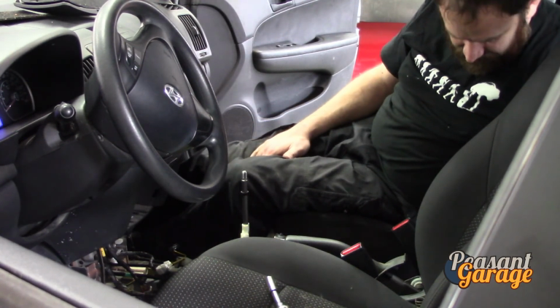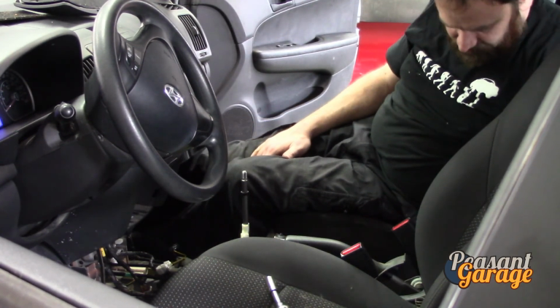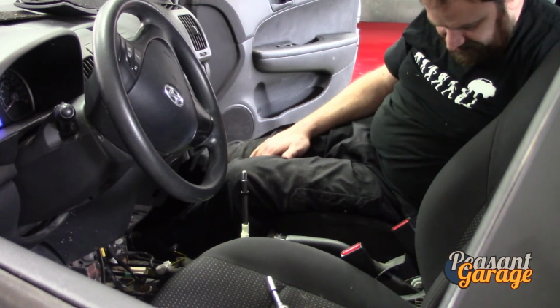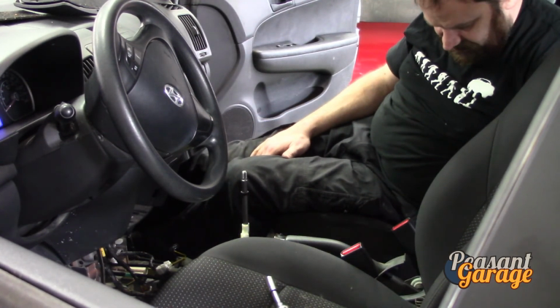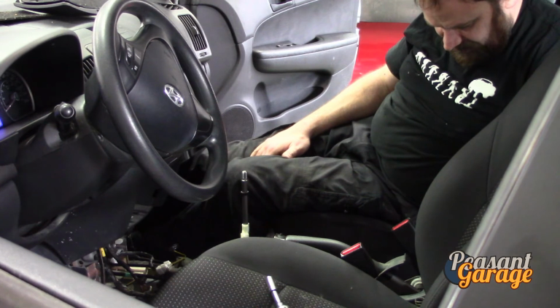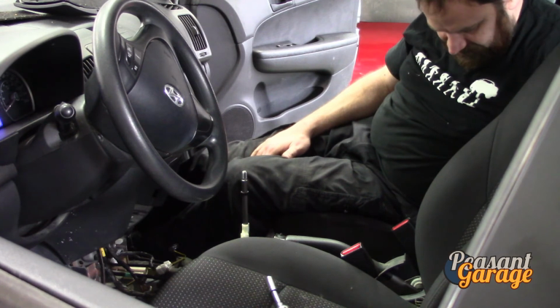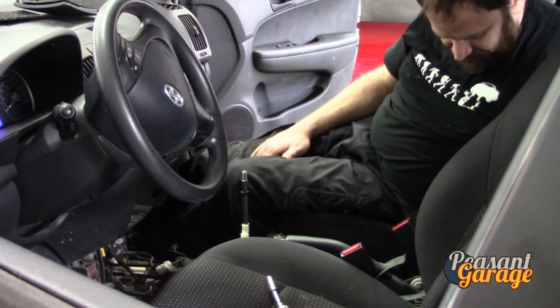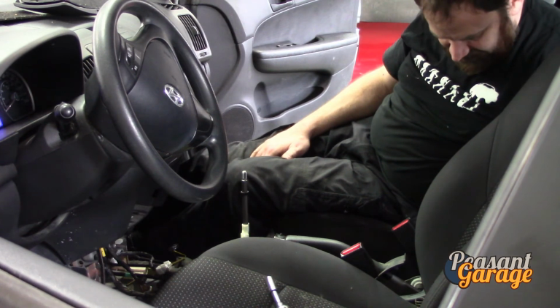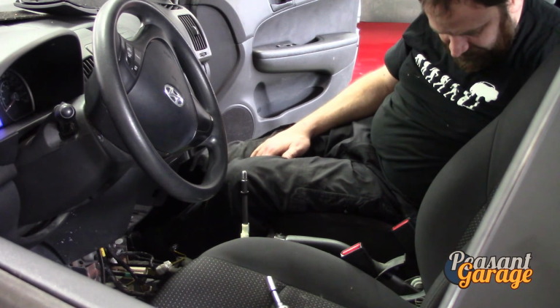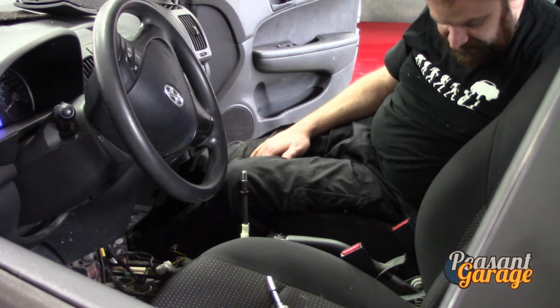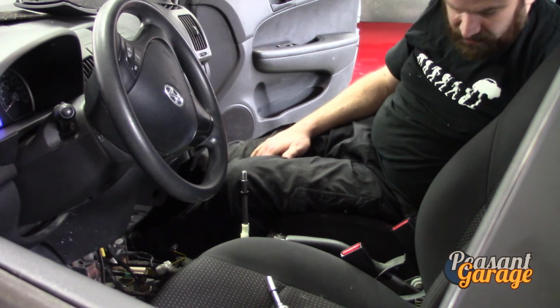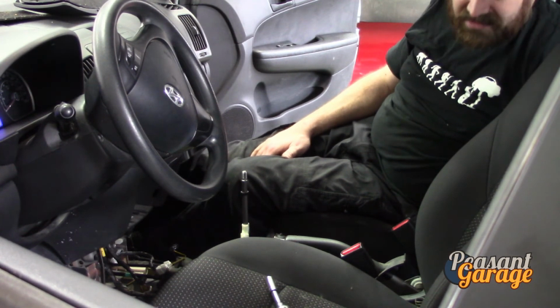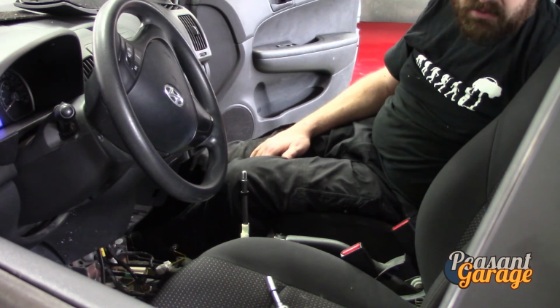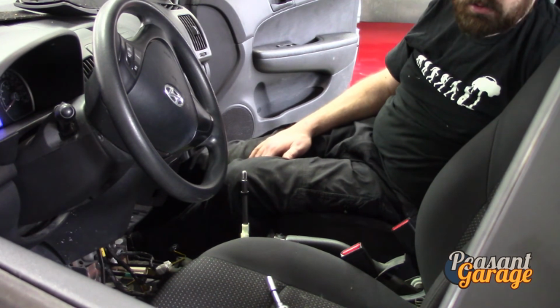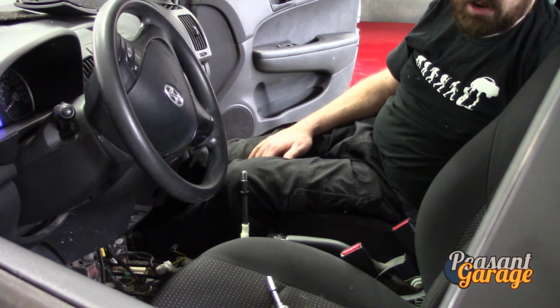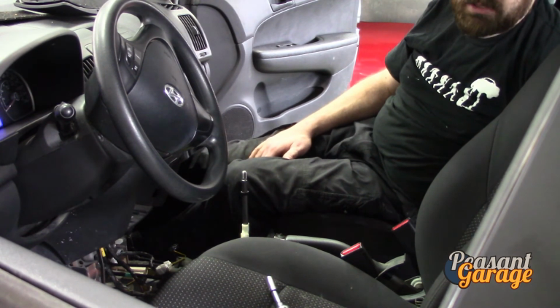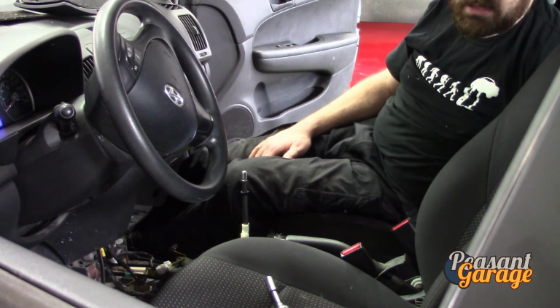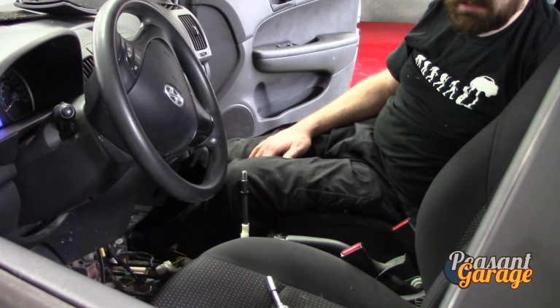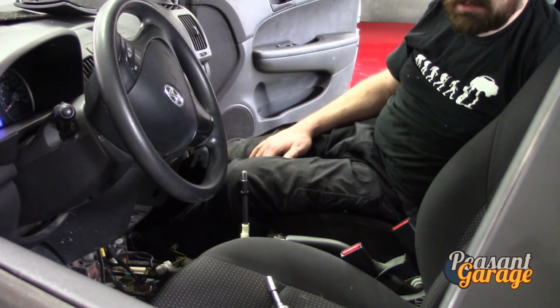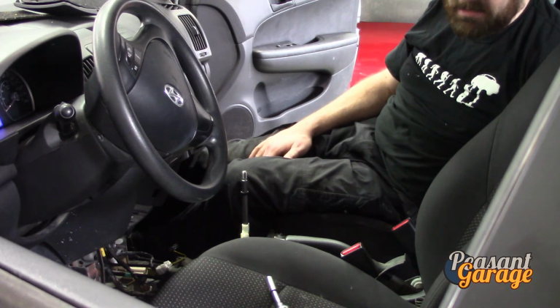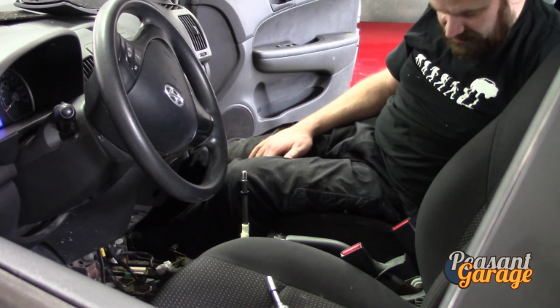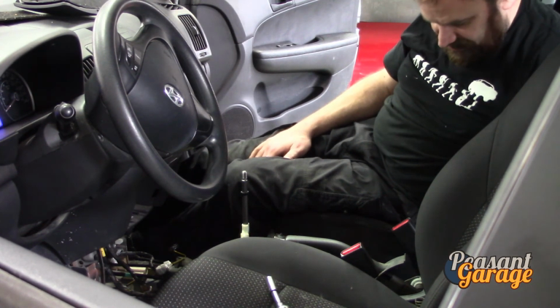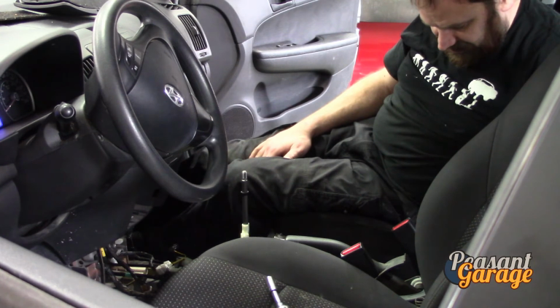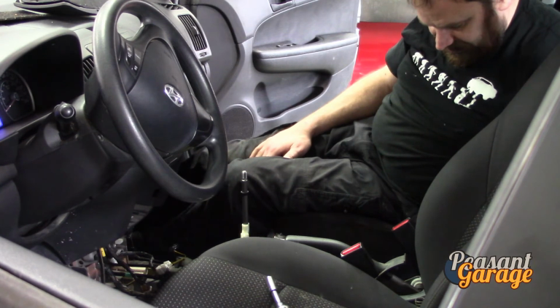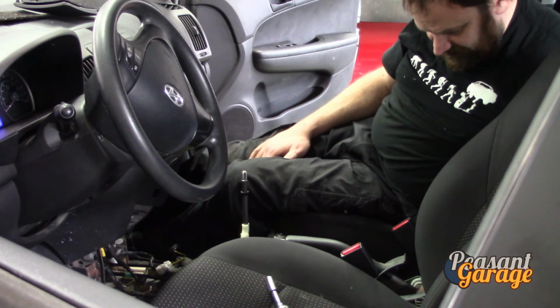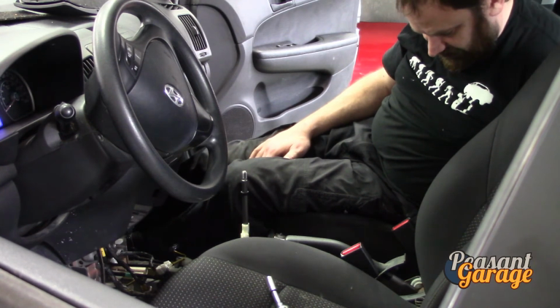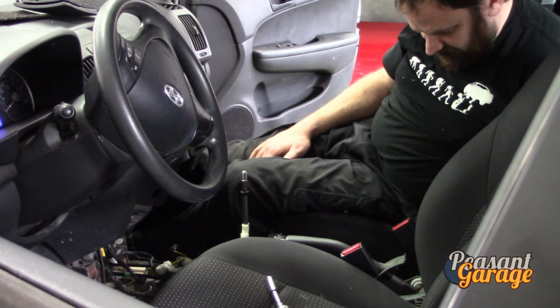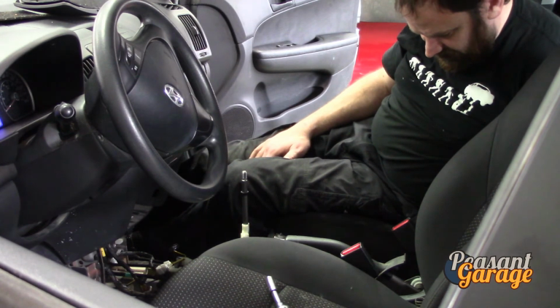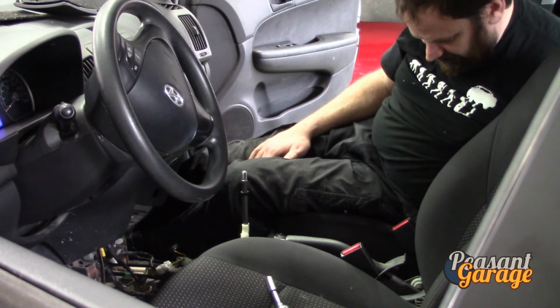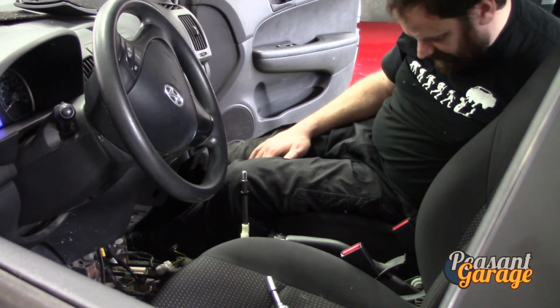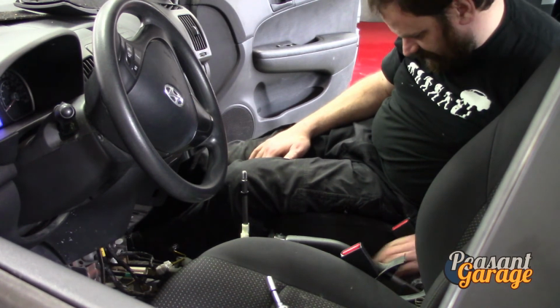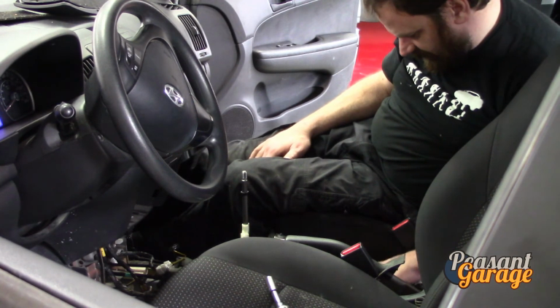We're going to test the rear brakes anyway, so if there is a cable that needs to be replaced down the road we are going to be doing that — it's not going to hamper anything.